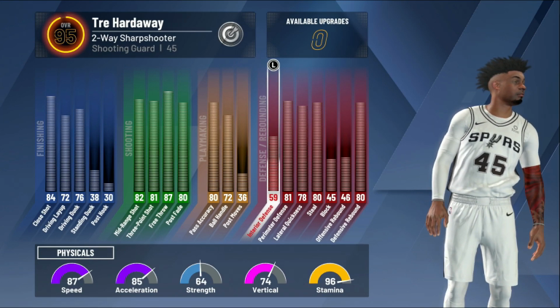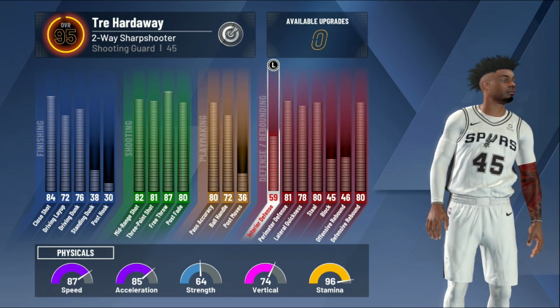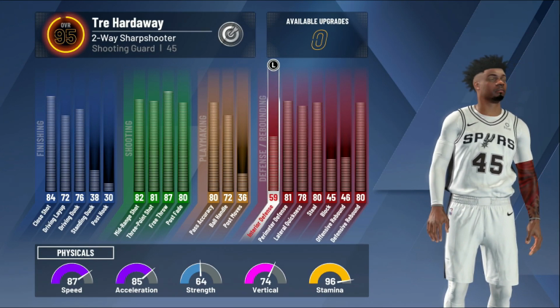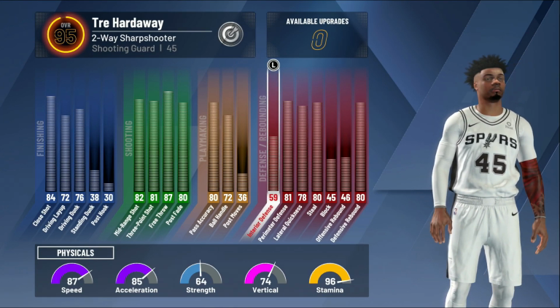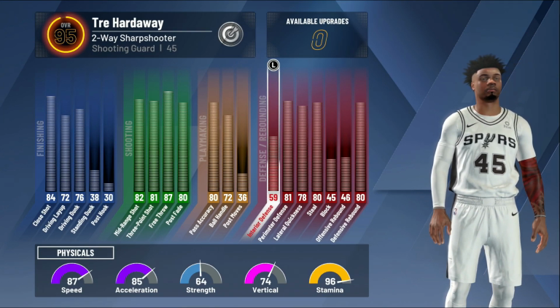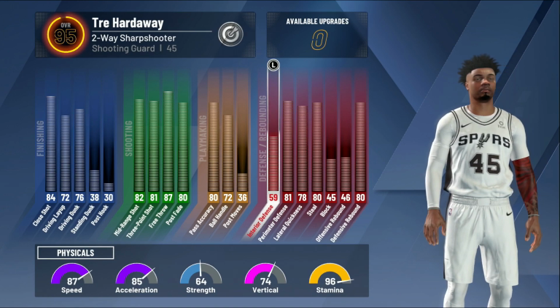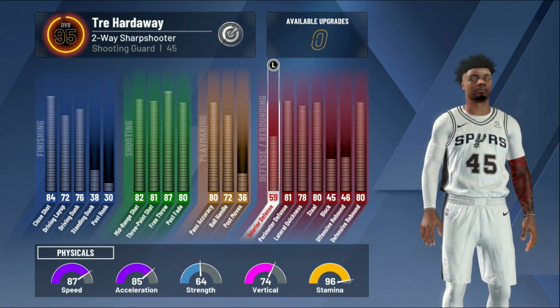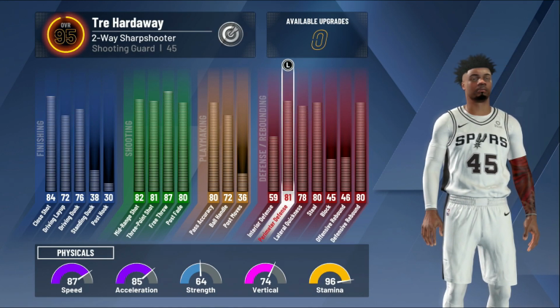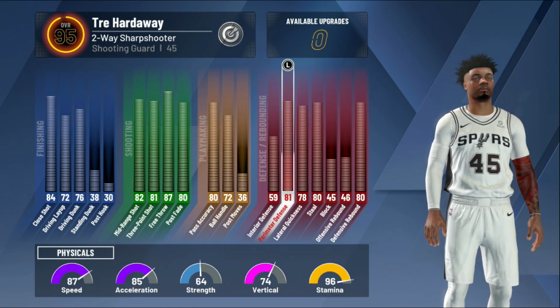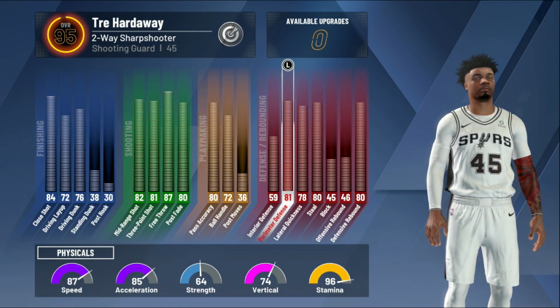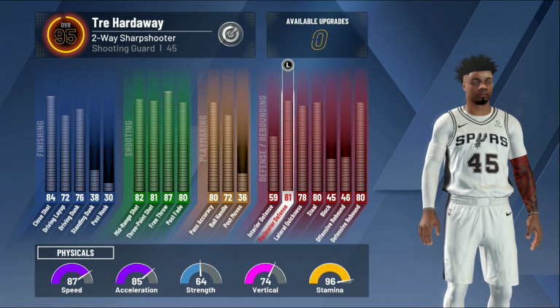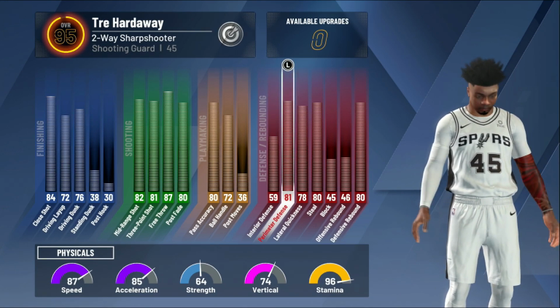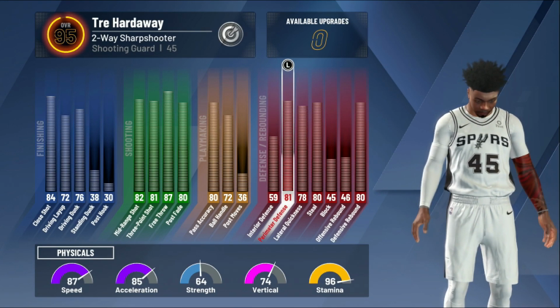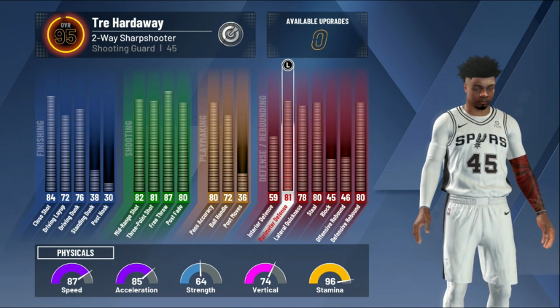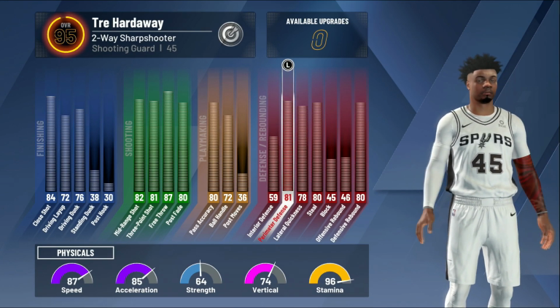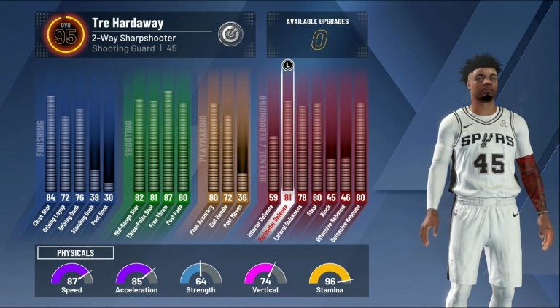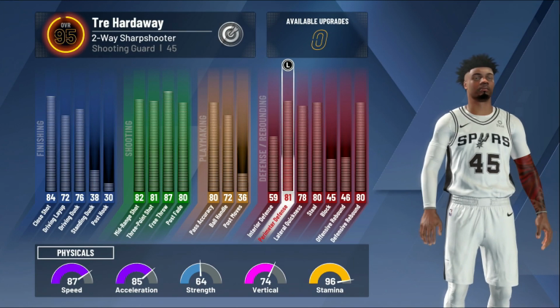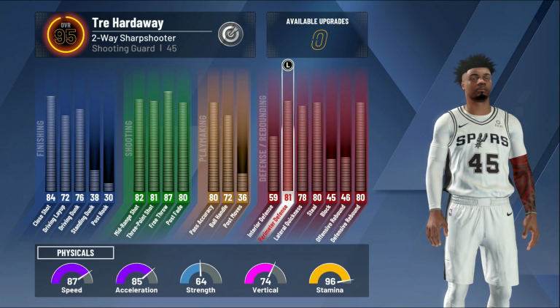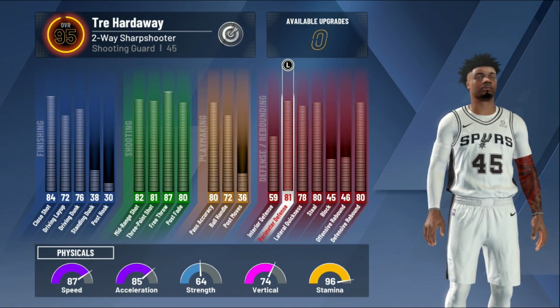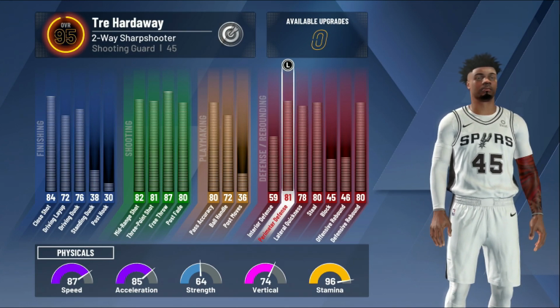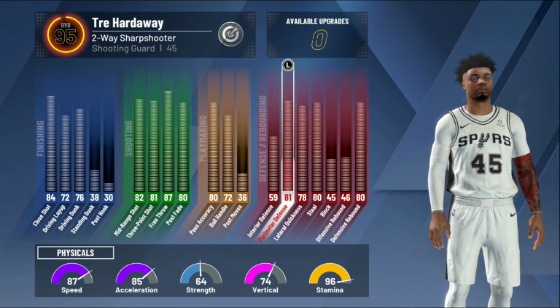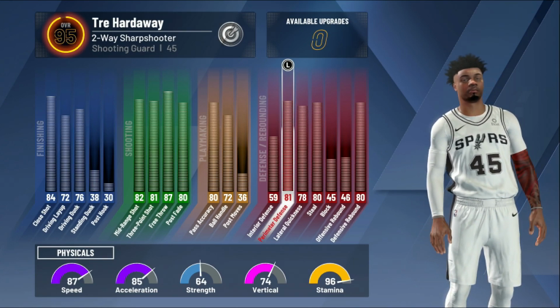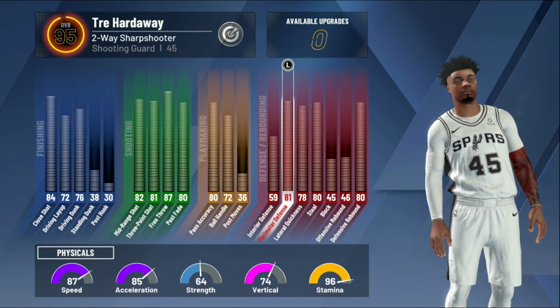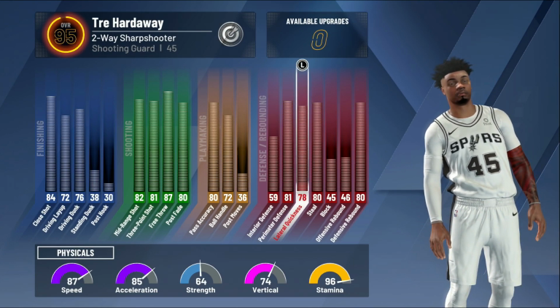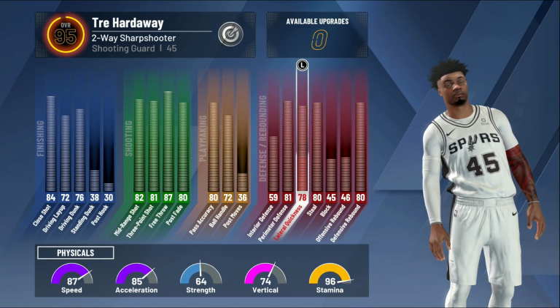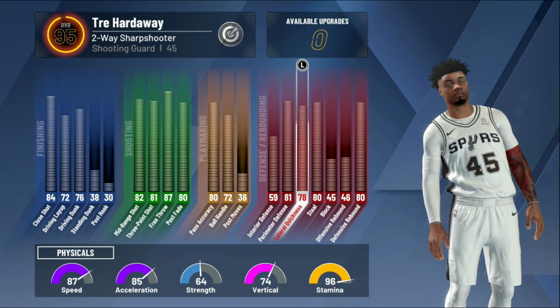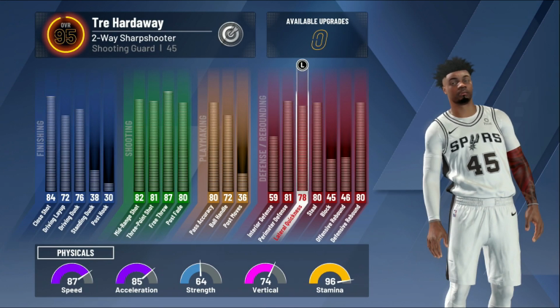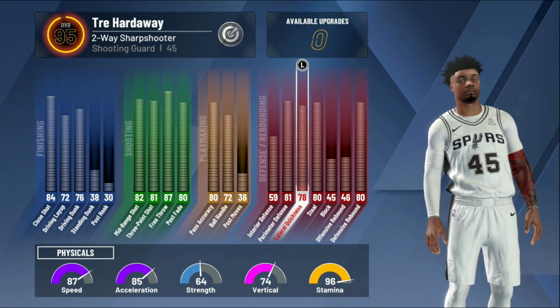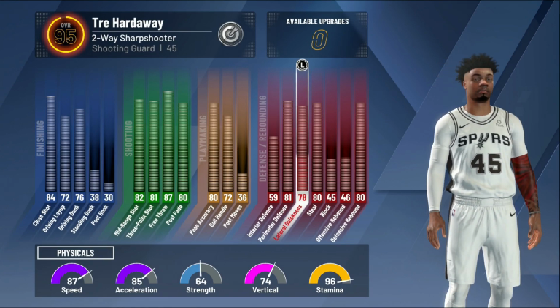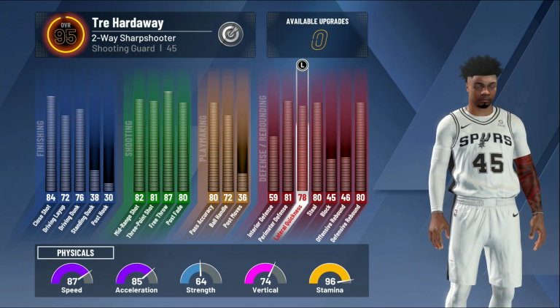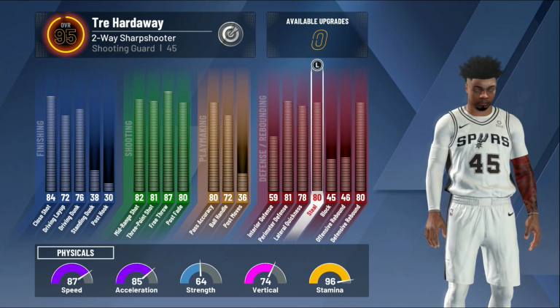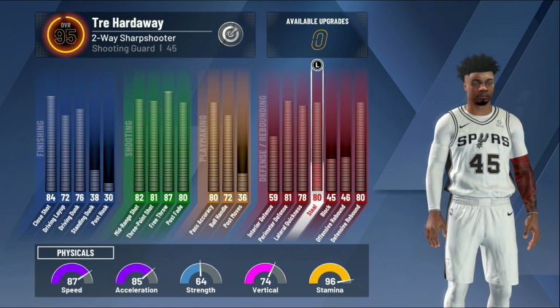Ball handles at a 72. My post moves I don't really need because I don't do it. My interior defense is a little suspect at 59, but I'm at shooting guard so it's not going to be that high. My perimeter defense is really good at 81.